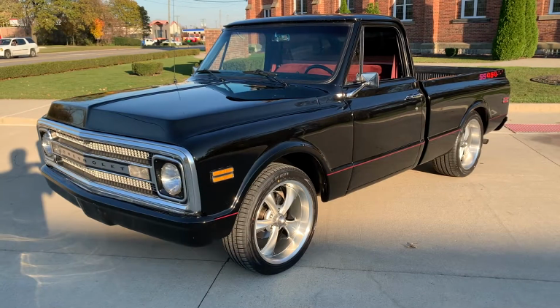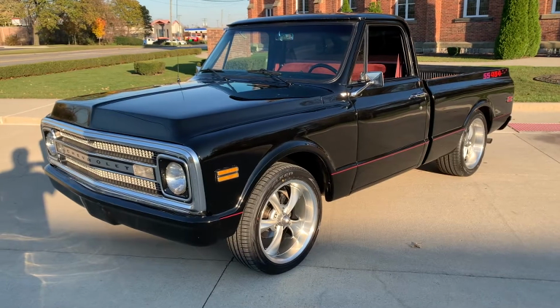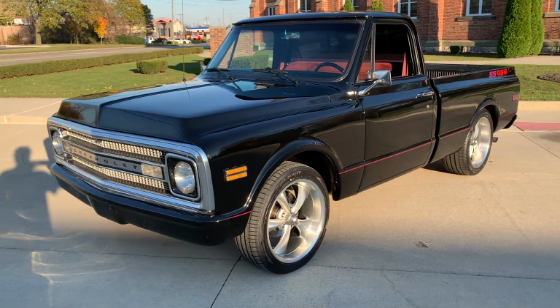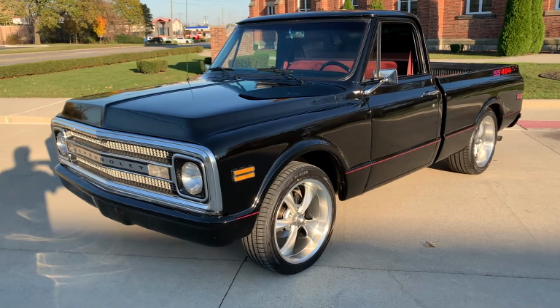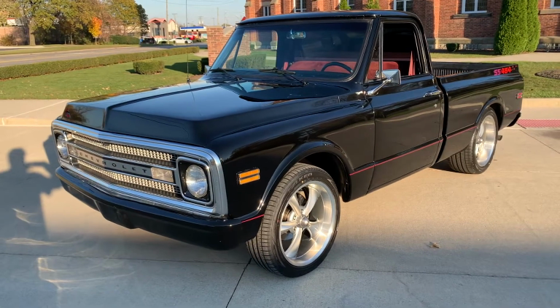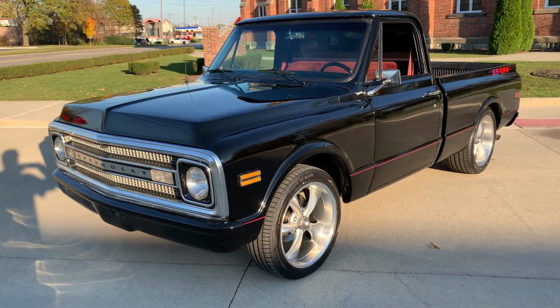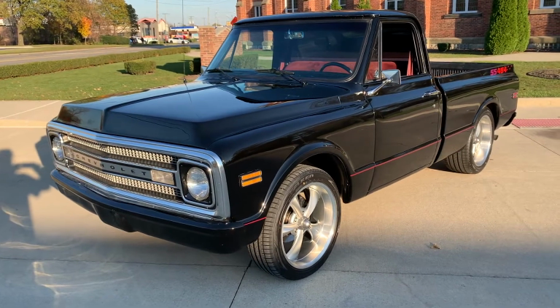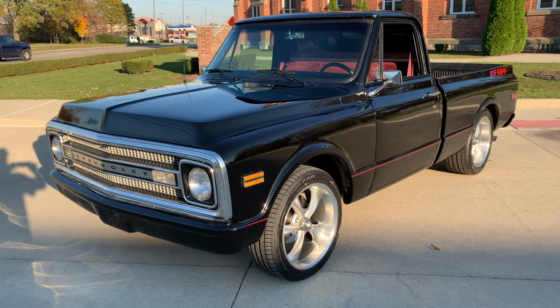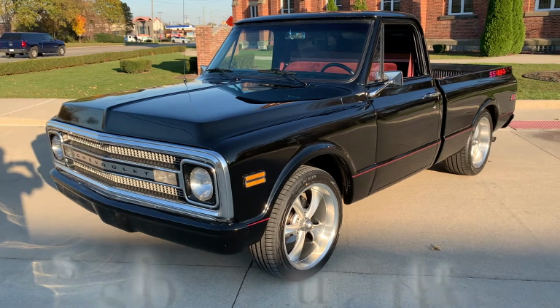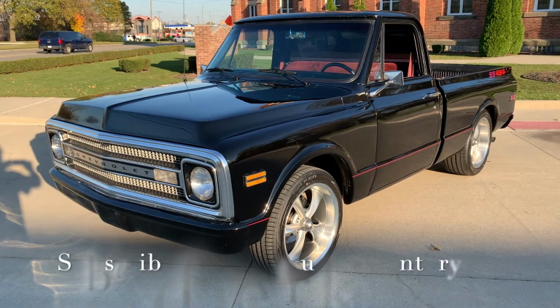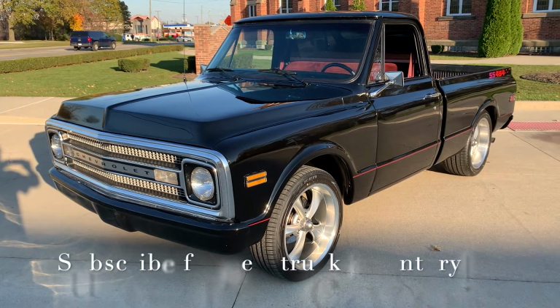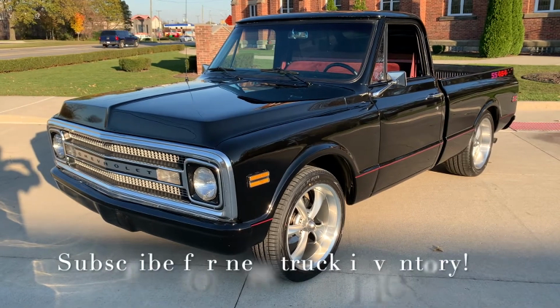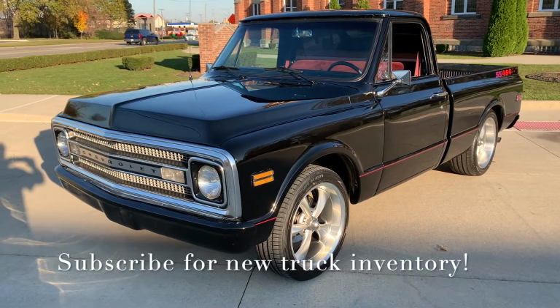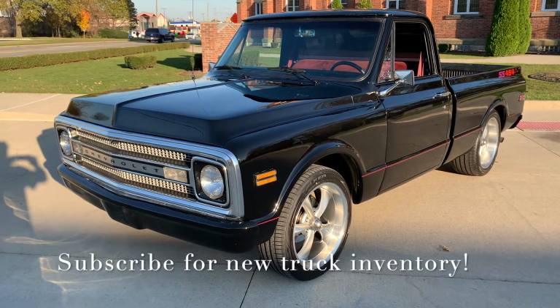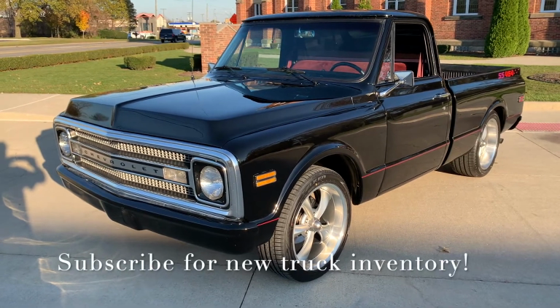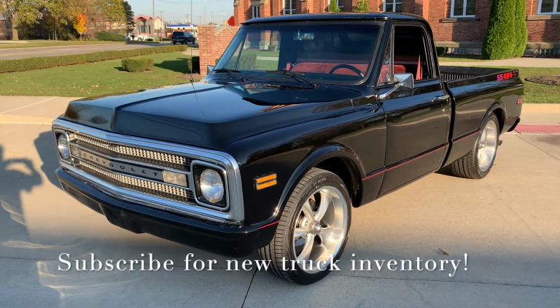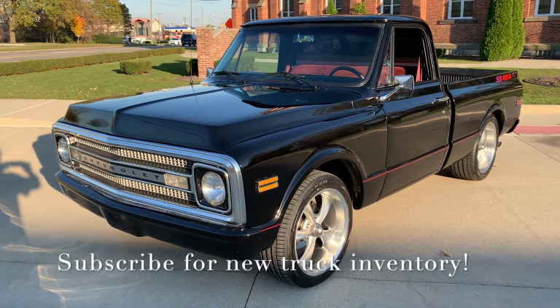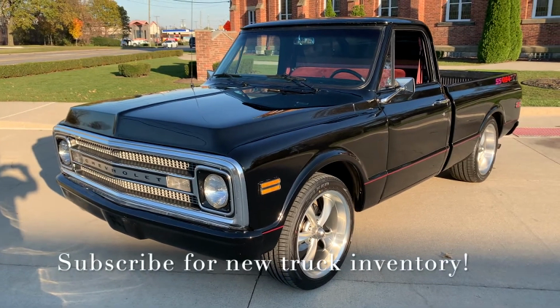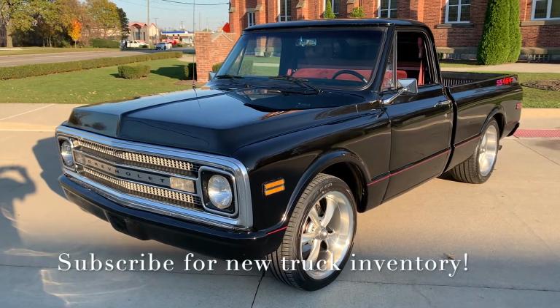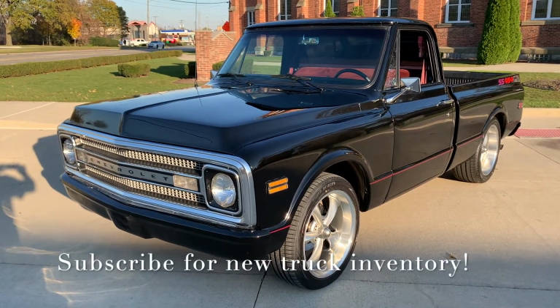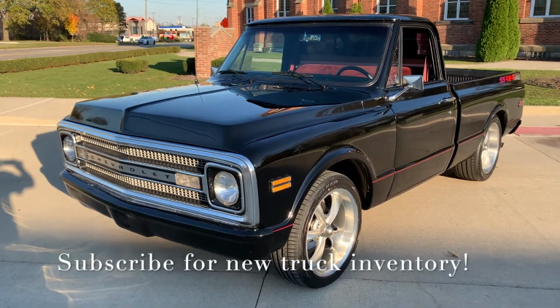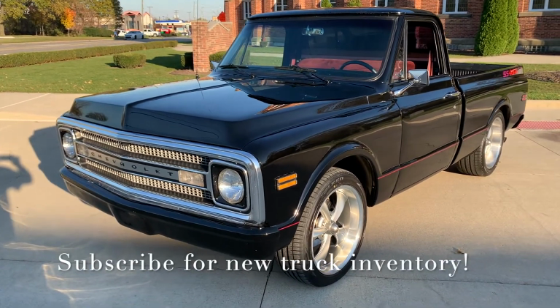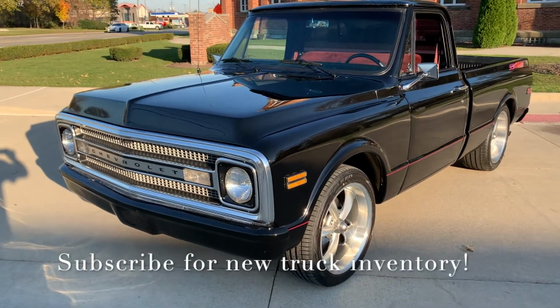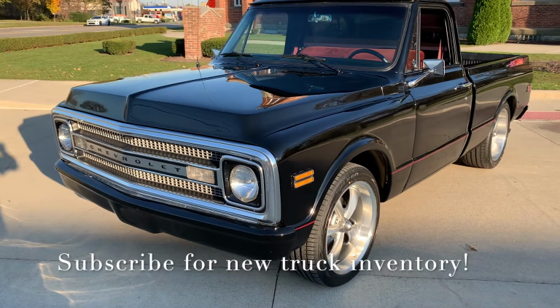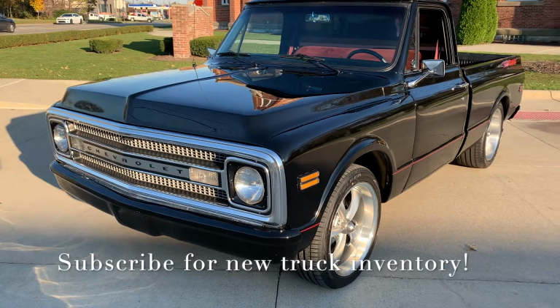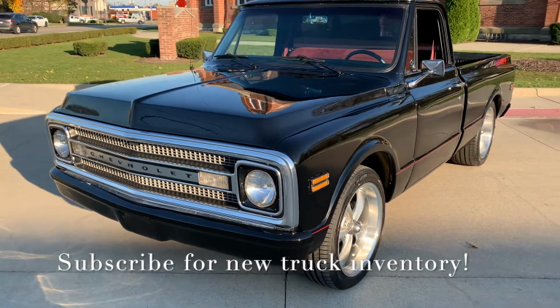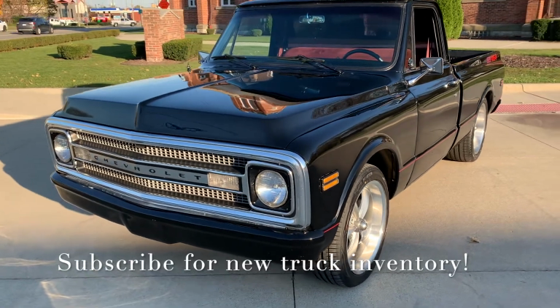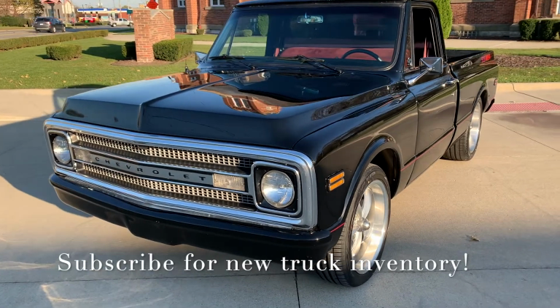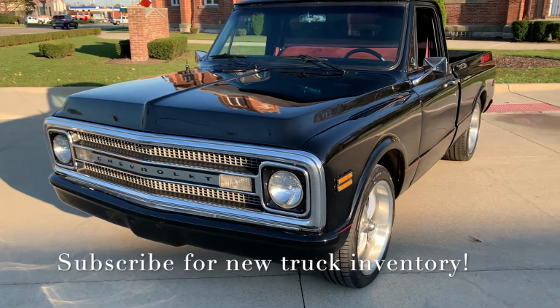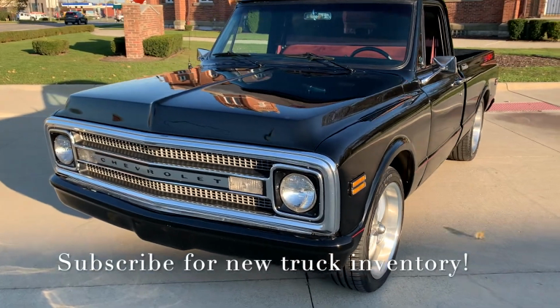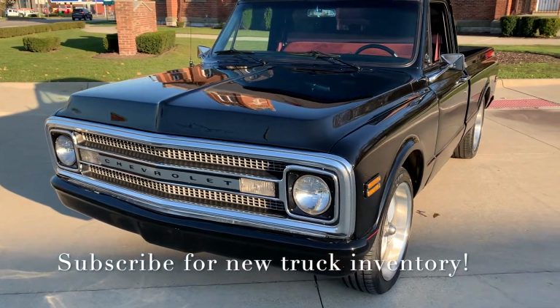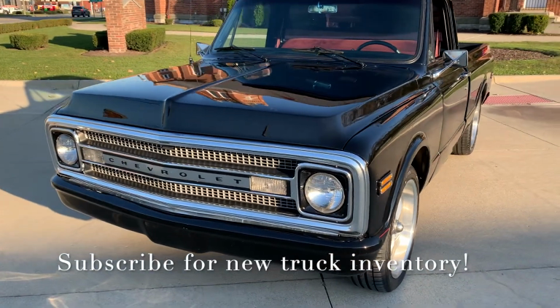Hello everyone, Dave here from Showdown. Let's take a little walk around this 1969 Chevrolet C10 short bed Chevy we just got in. Beautiful truck, black with a burgundy bench seat interior.